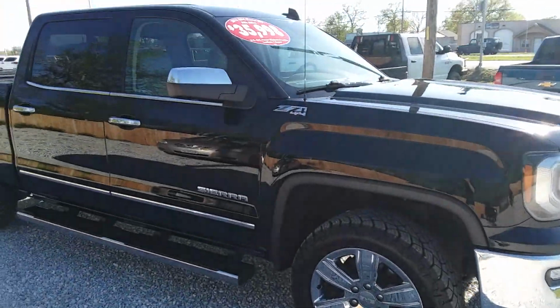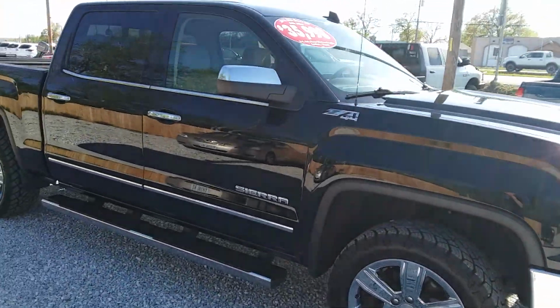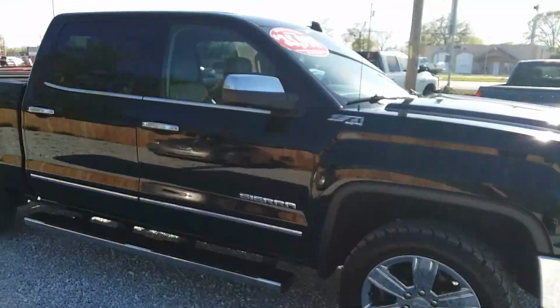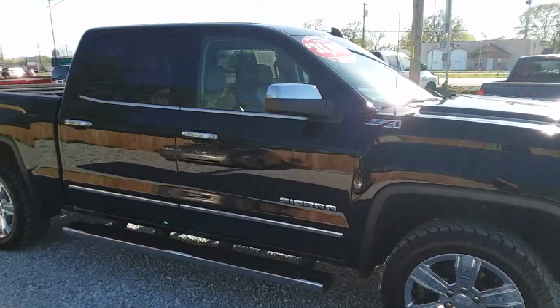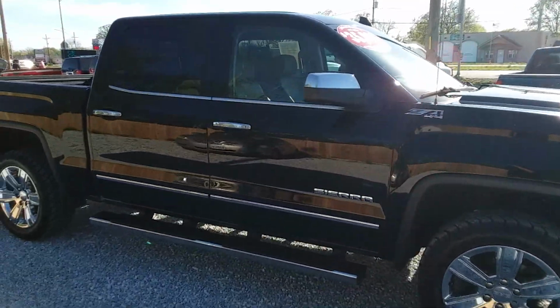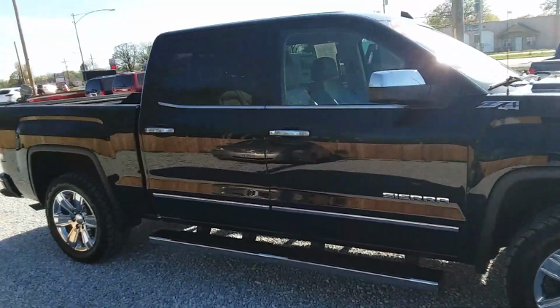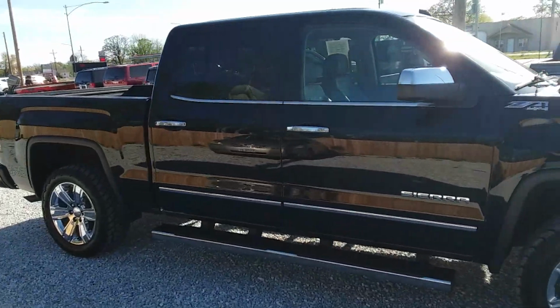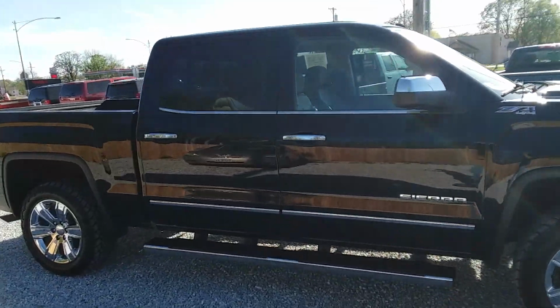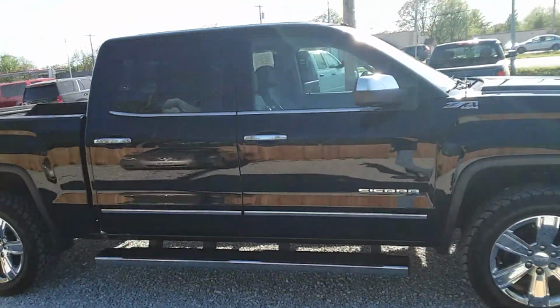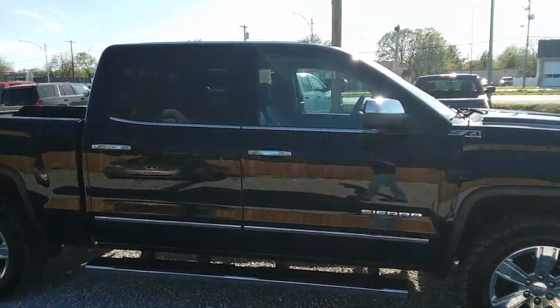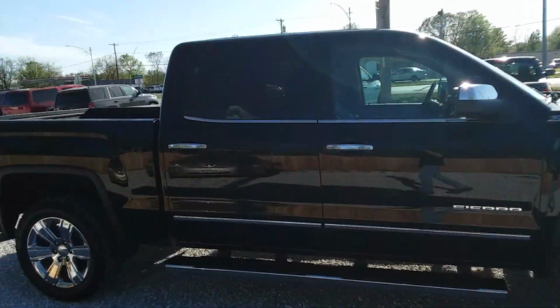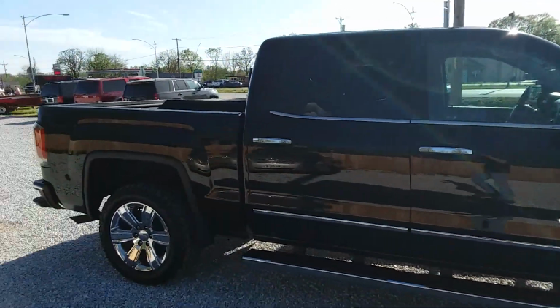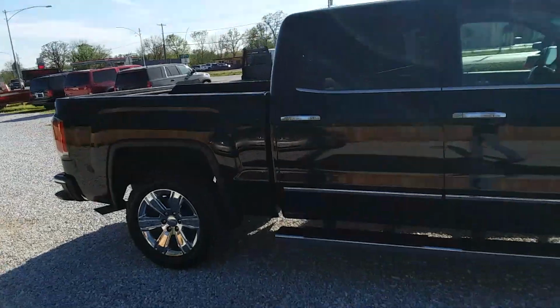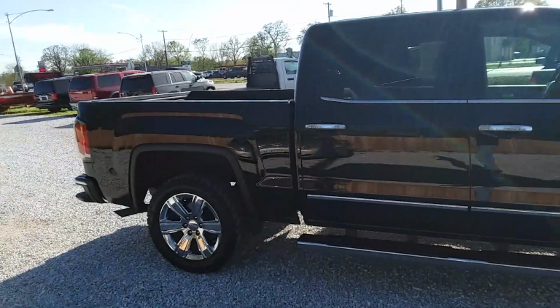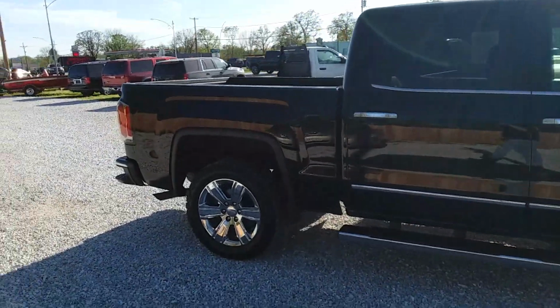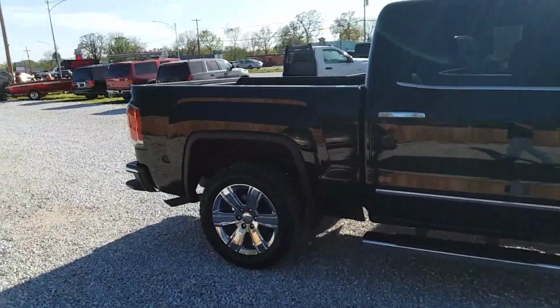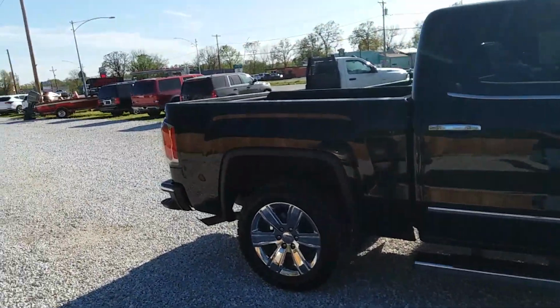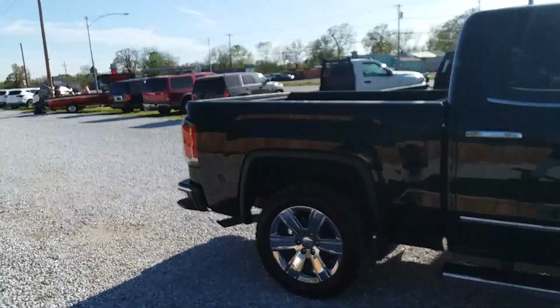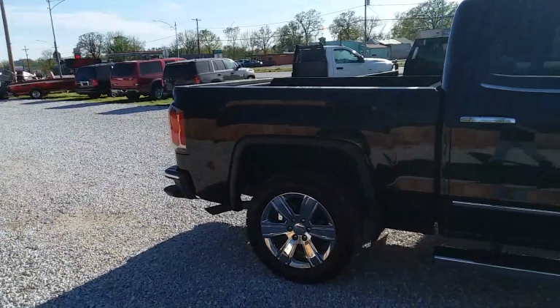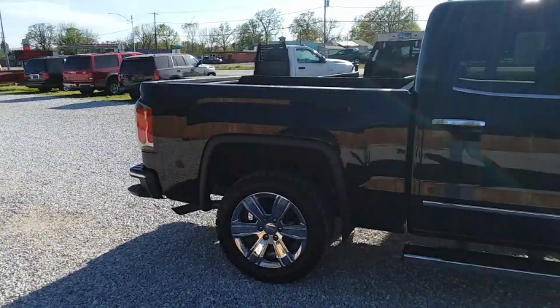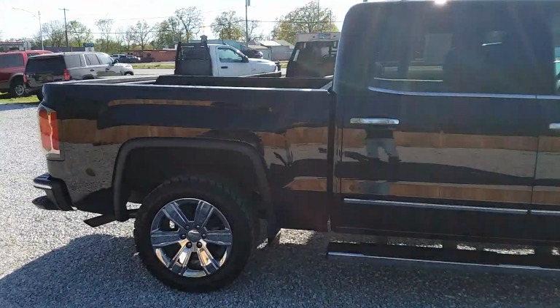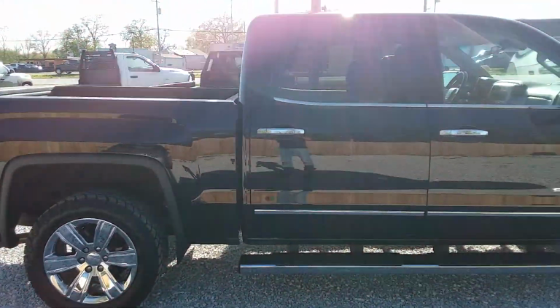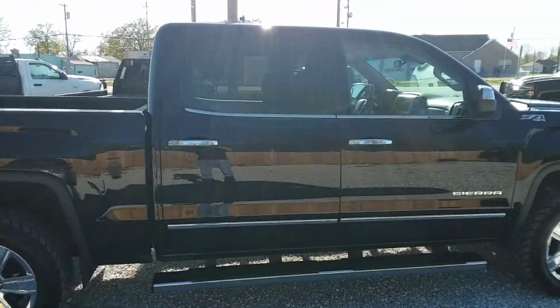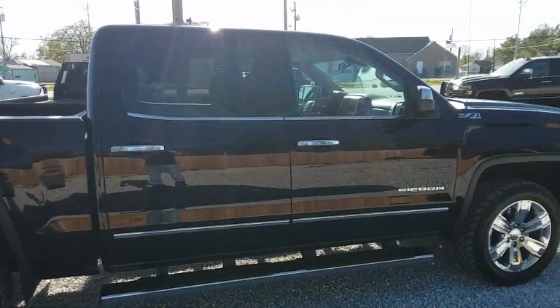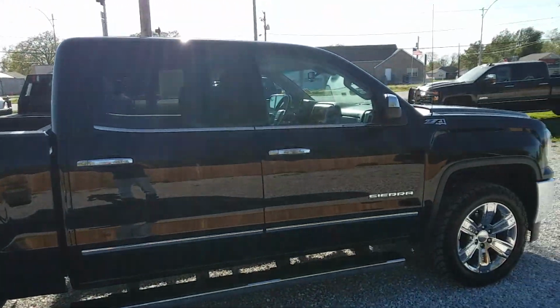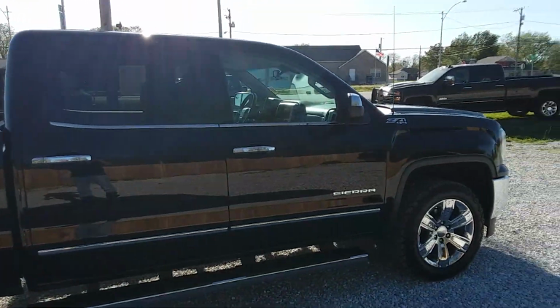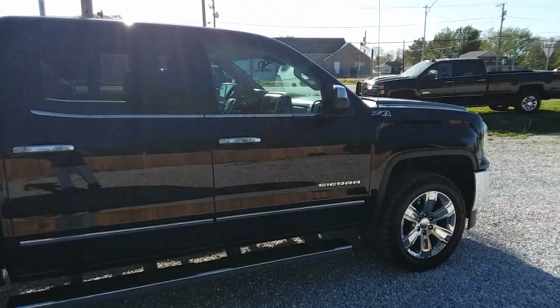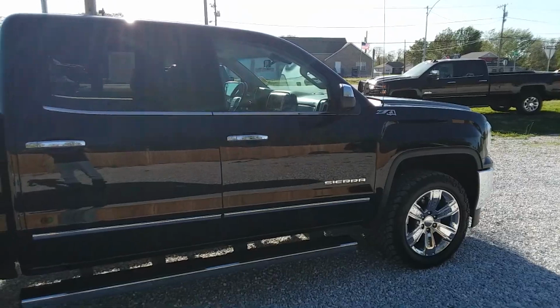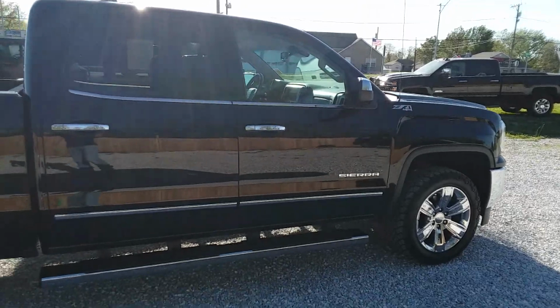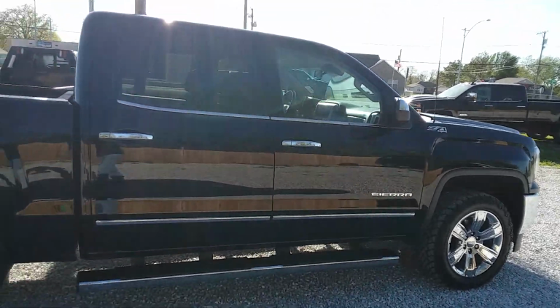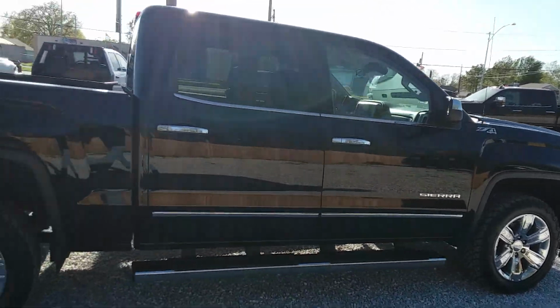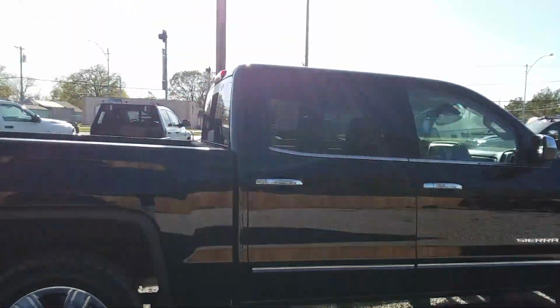So, nice truck. Leather interior — really, really nice. Running boards, chrome wheels, black. Should be checking every box that everybody needs to check.